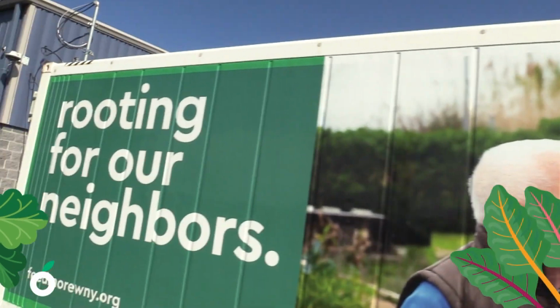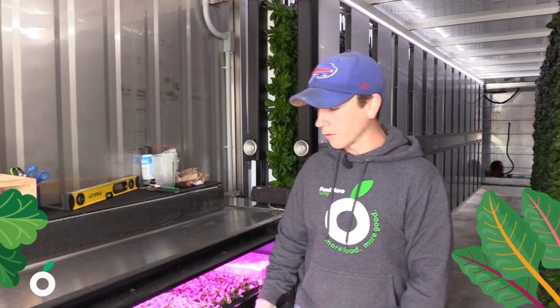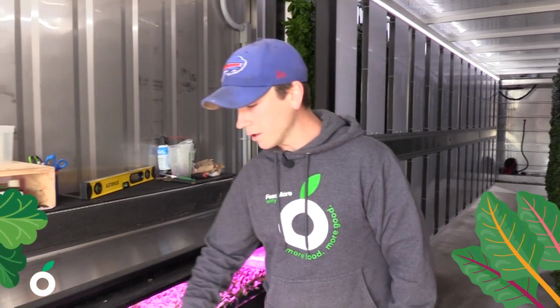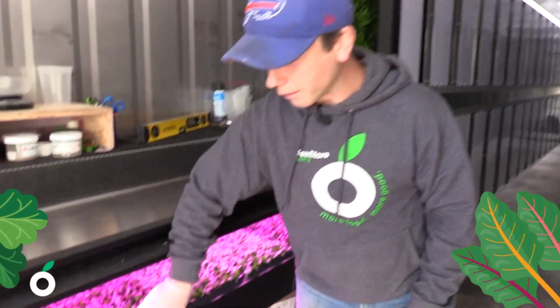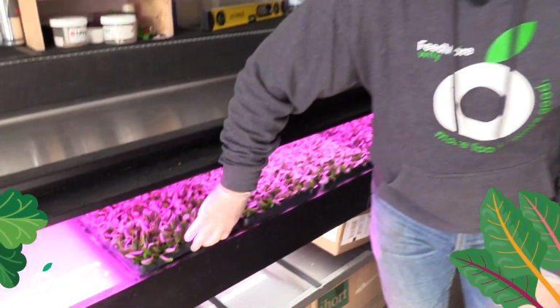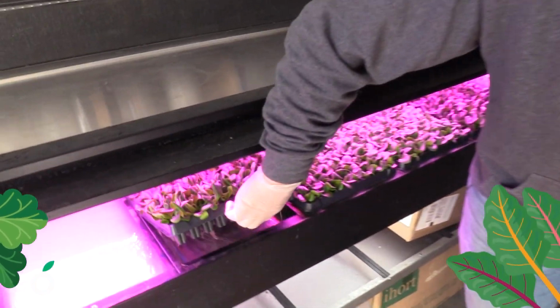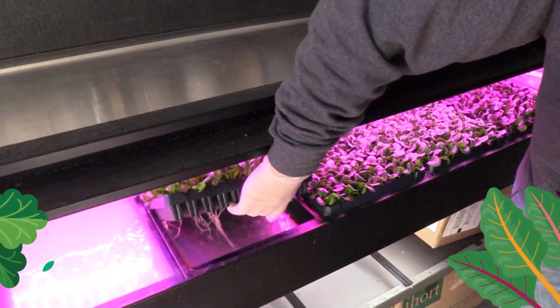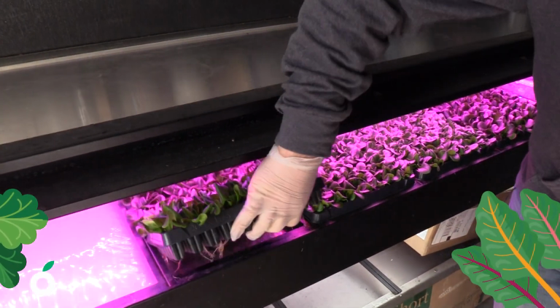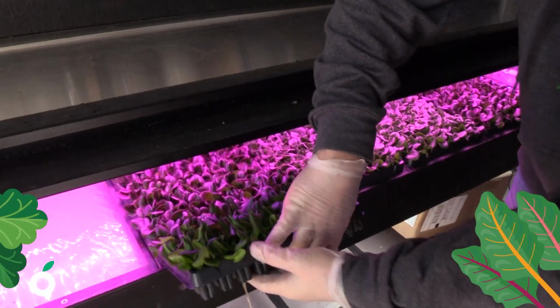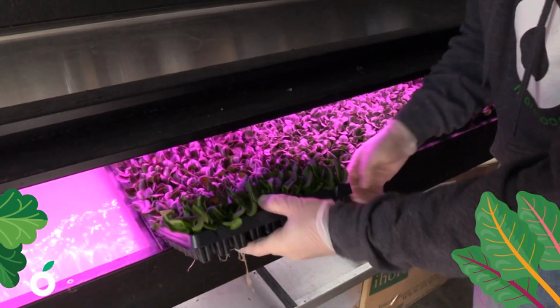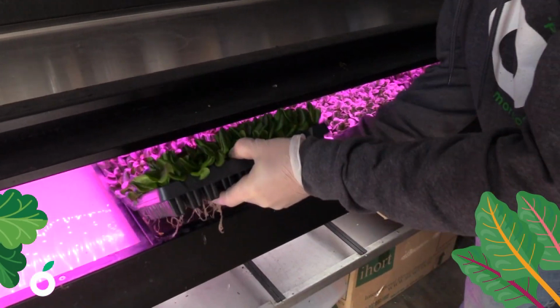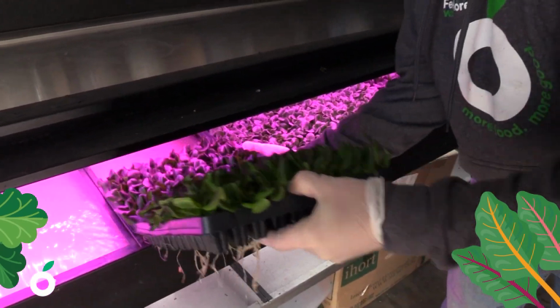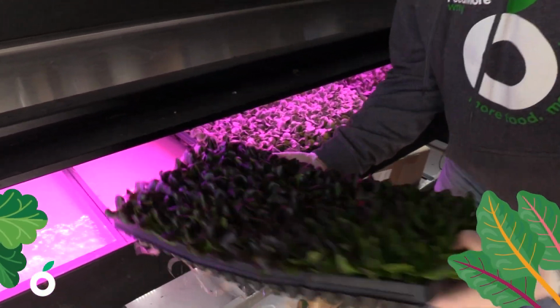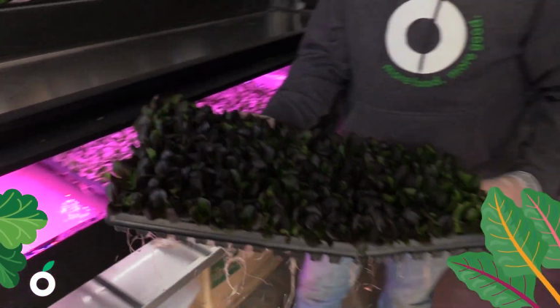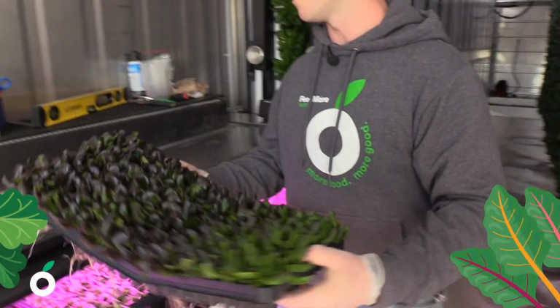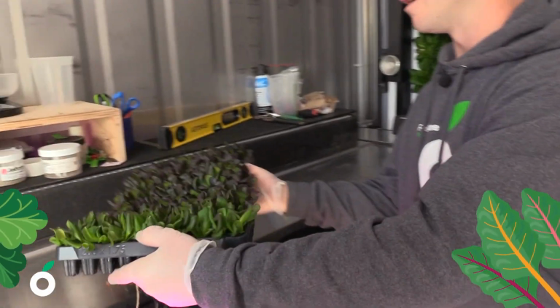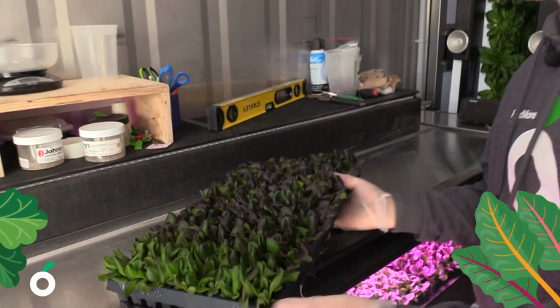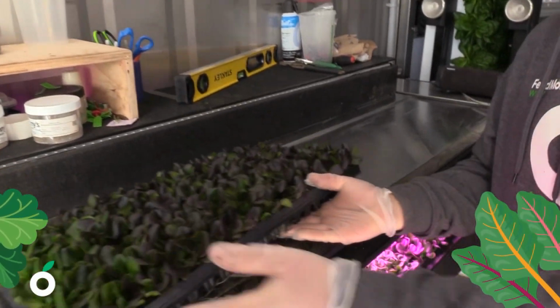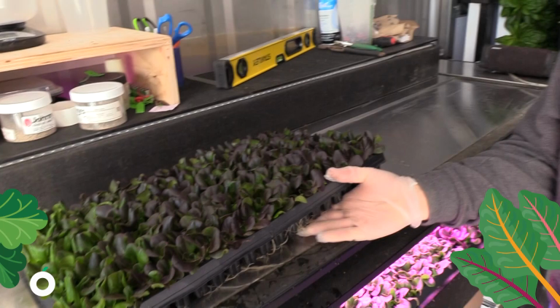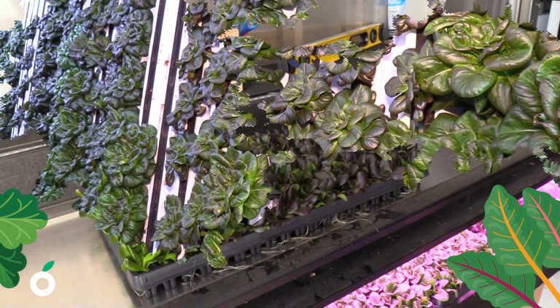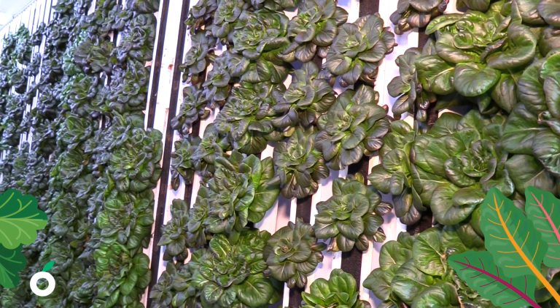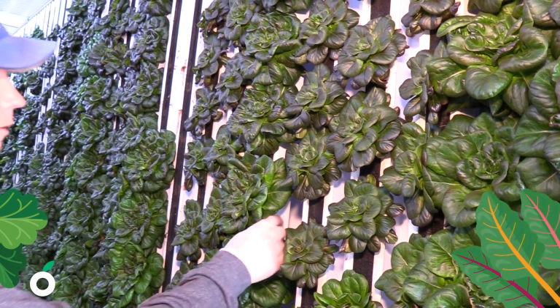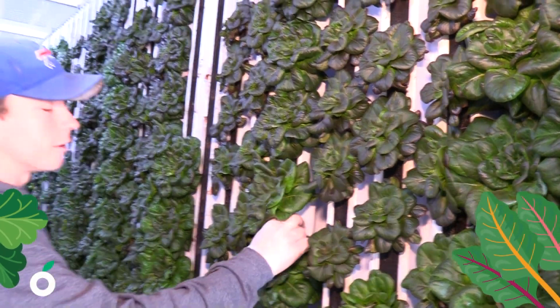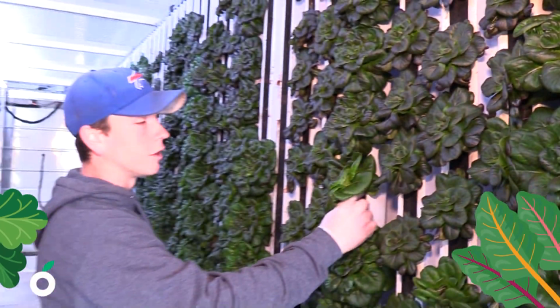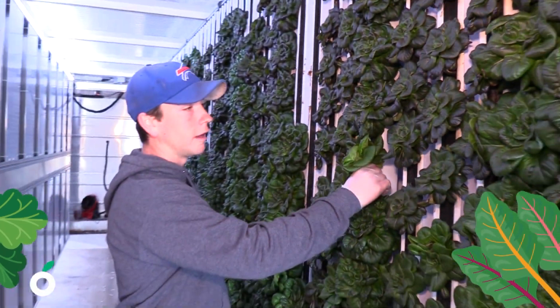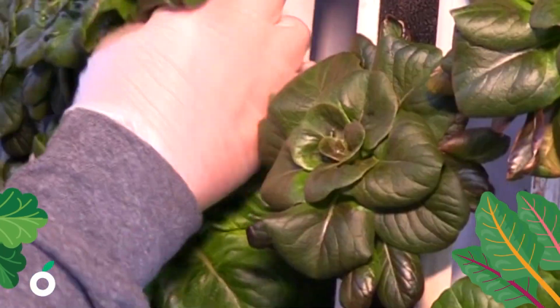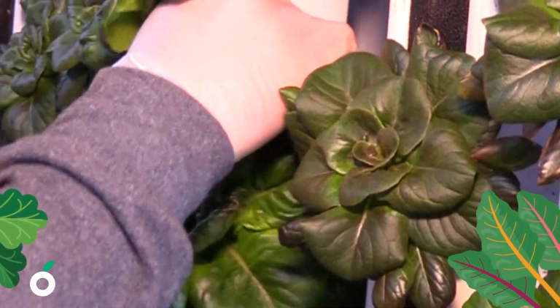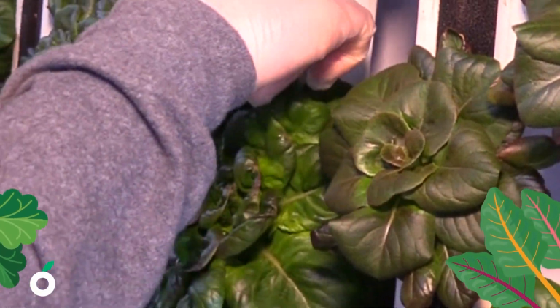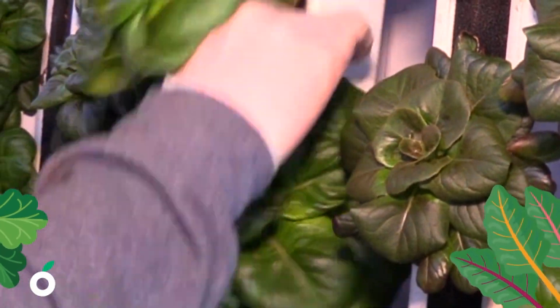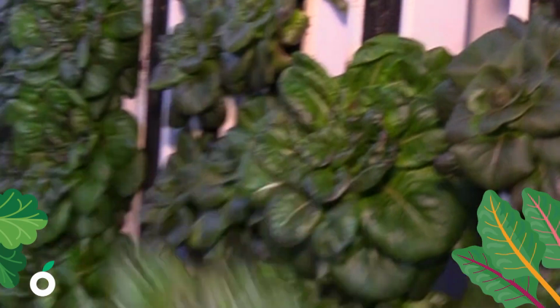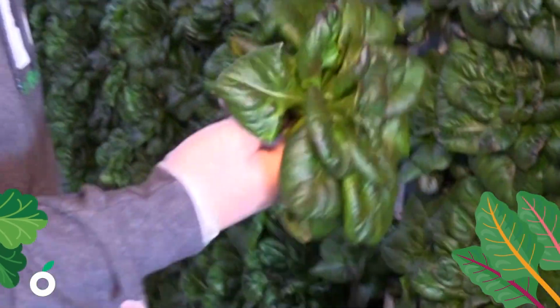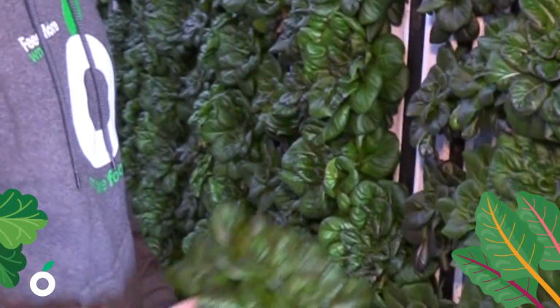So this is our nursery station. This is where I start all of our seedlings, our week's worth of lettuce here. Right here I have one of our green butterhead heads of lettuce ready to be harvested. I just pull it right off the wall. It's ready to go.